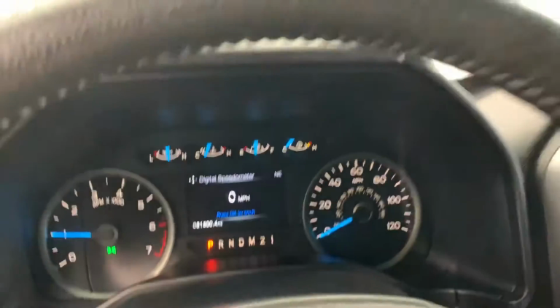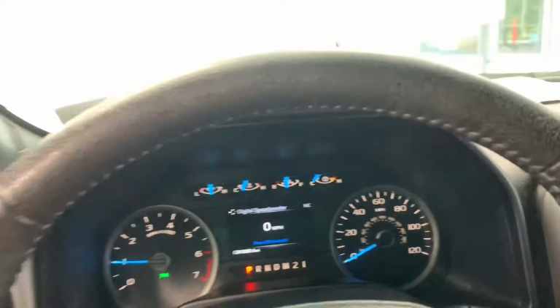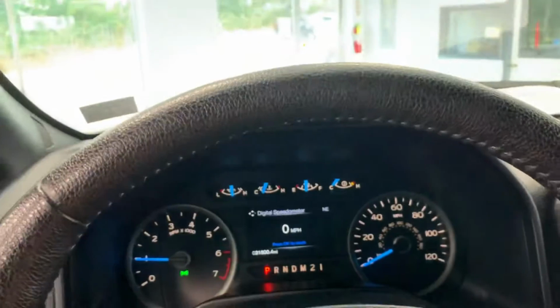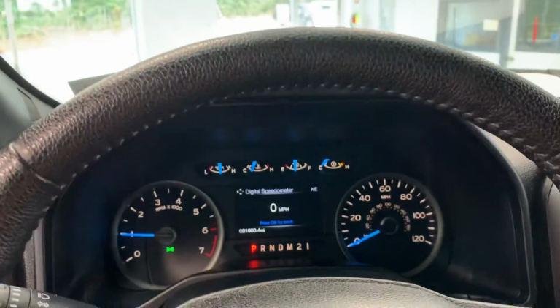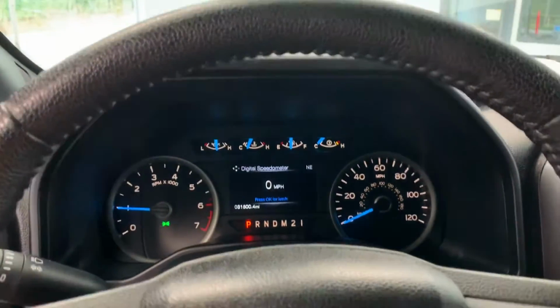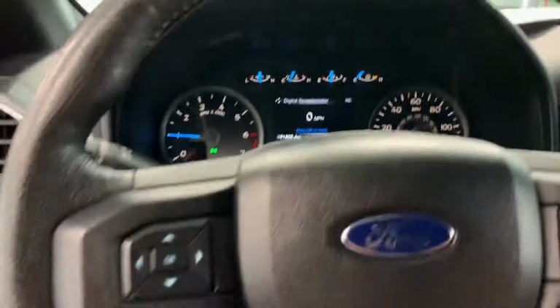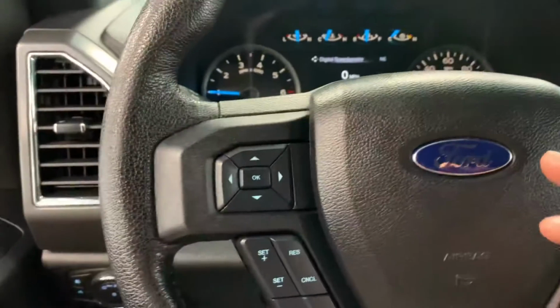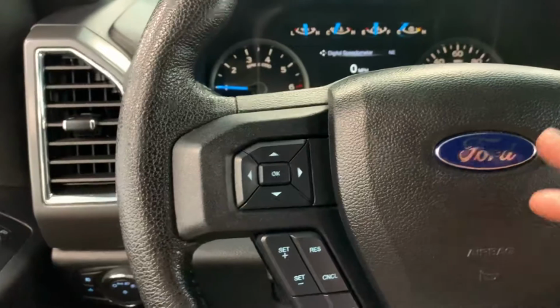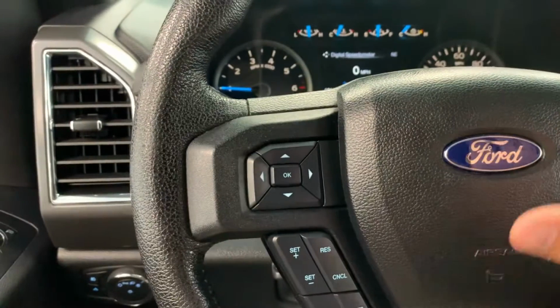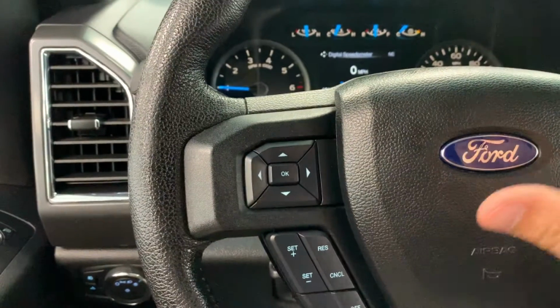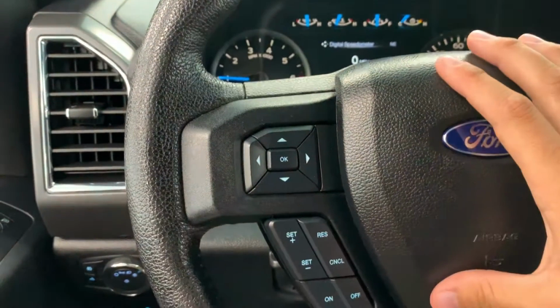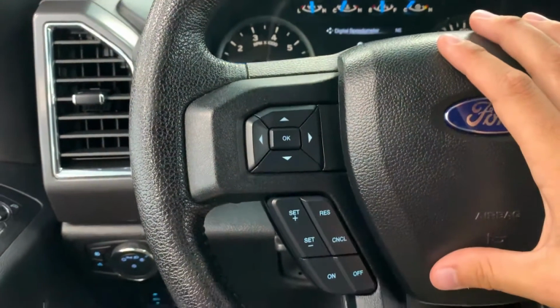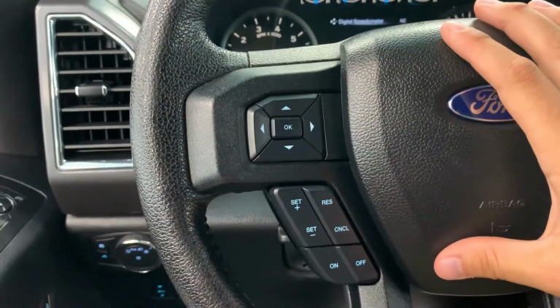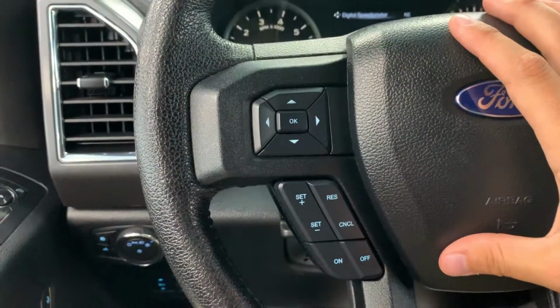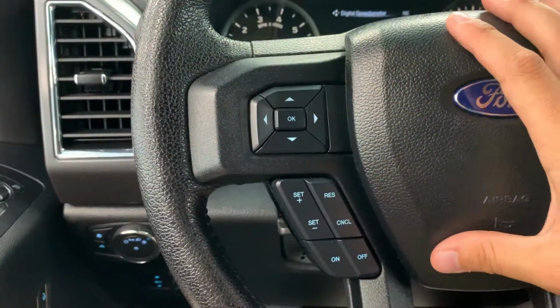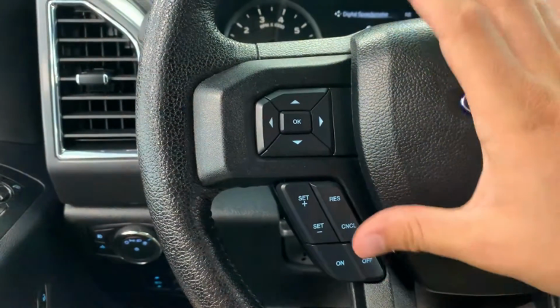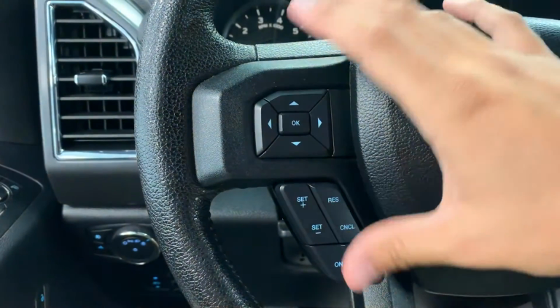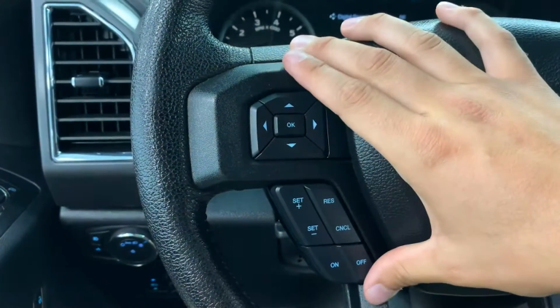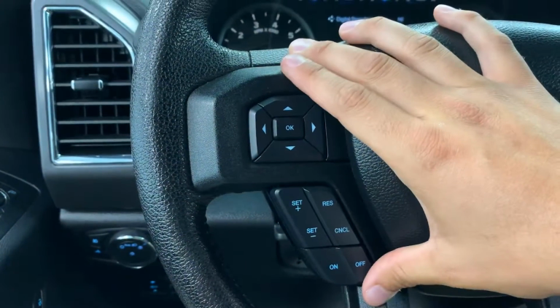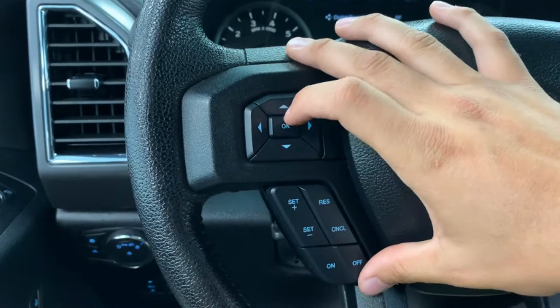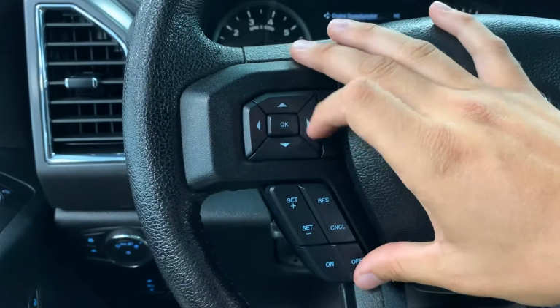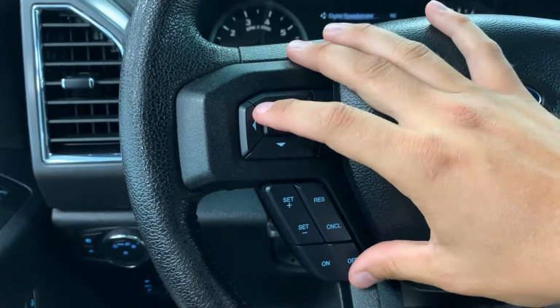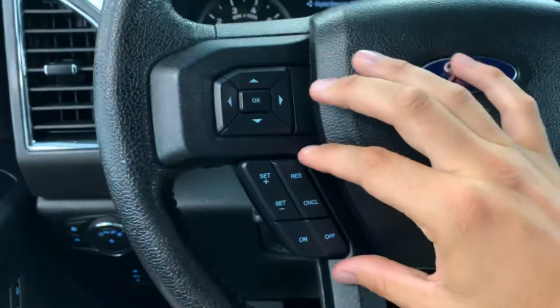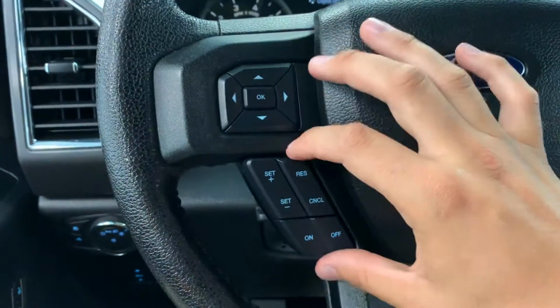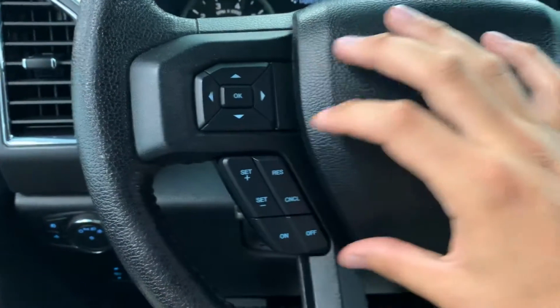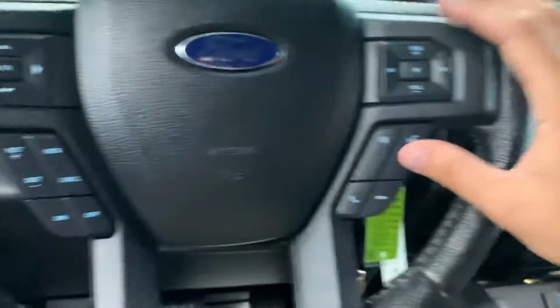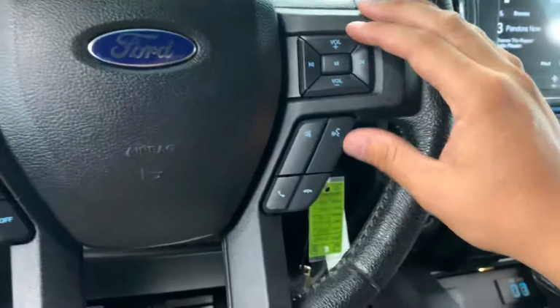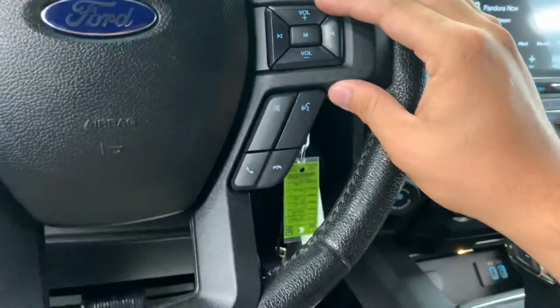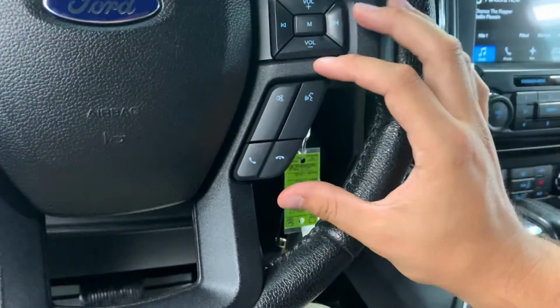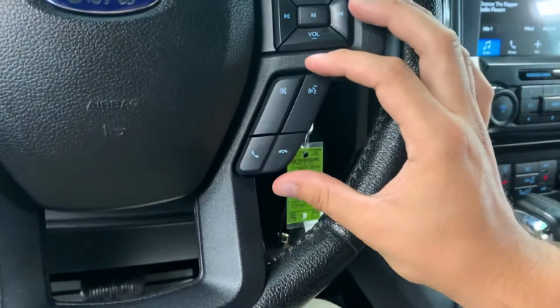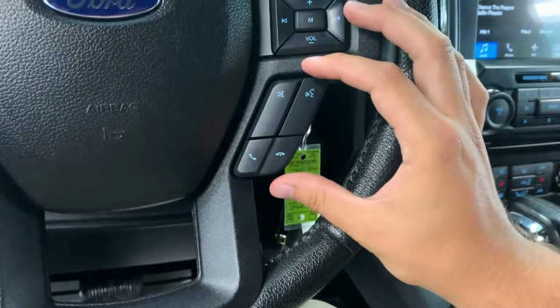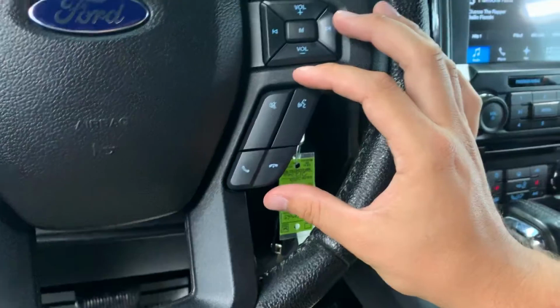31,000 miles, so pretty low miles for a 2016. On the left-hand side of the steering wheel you will find your menu navigation items as well as cruise control. Right-hand side has volume and Bluetooth controls.